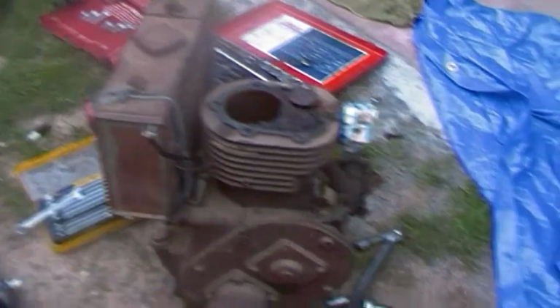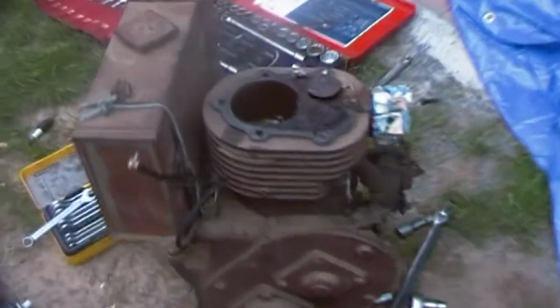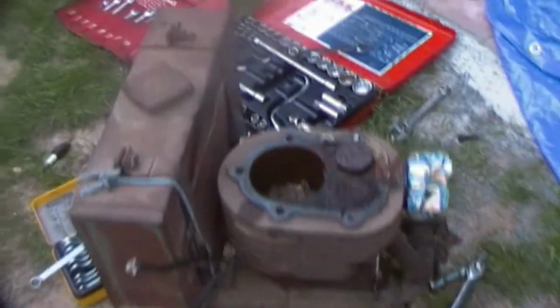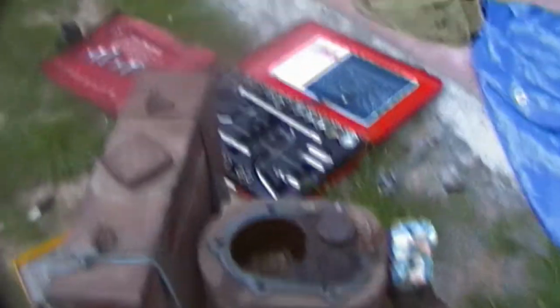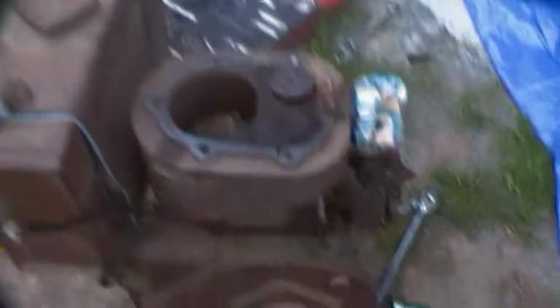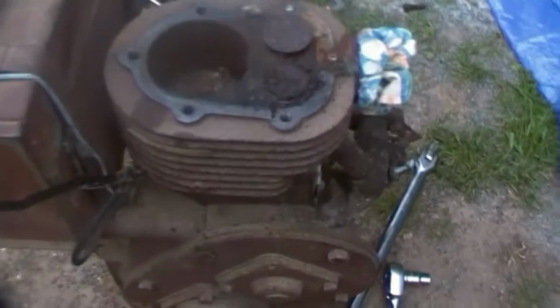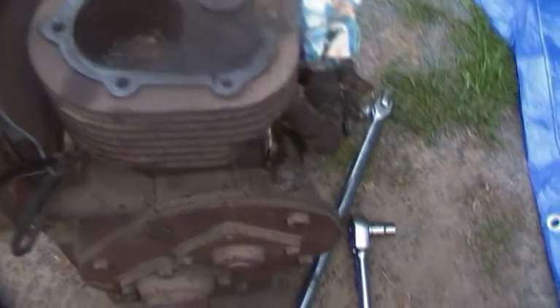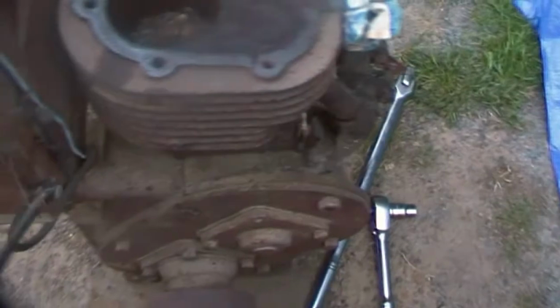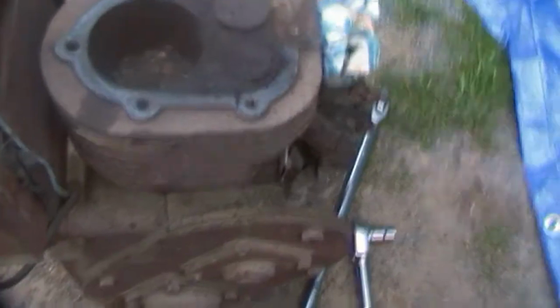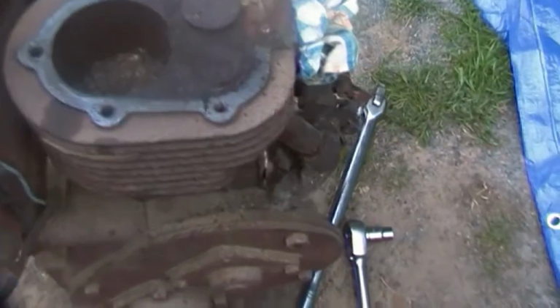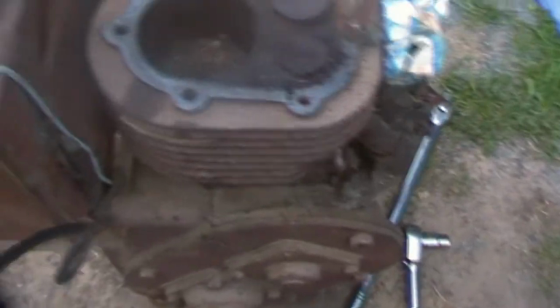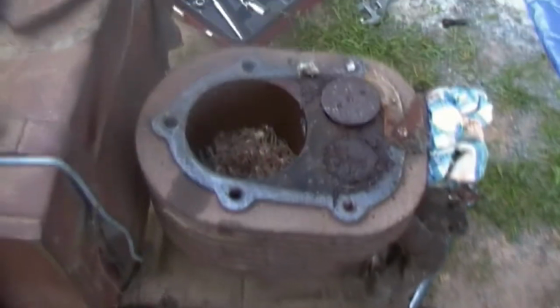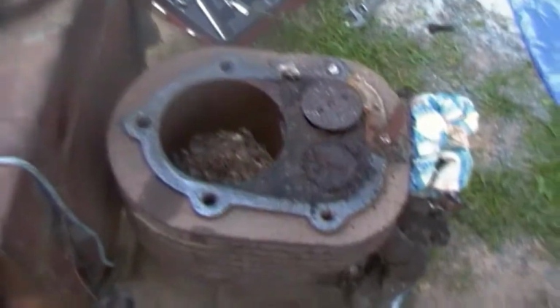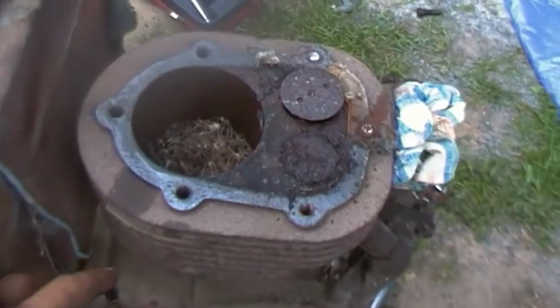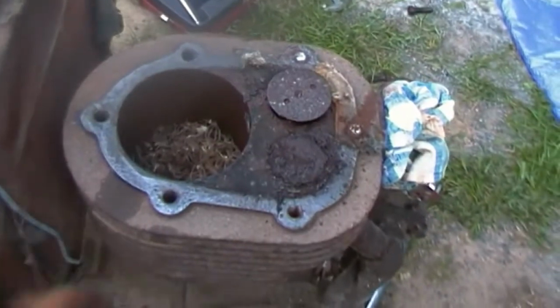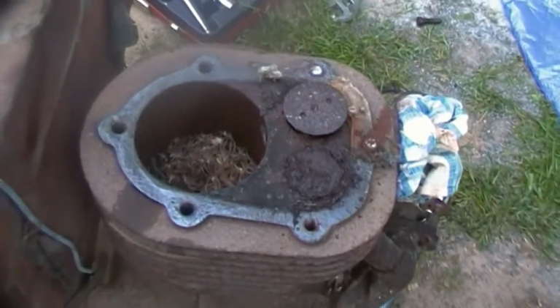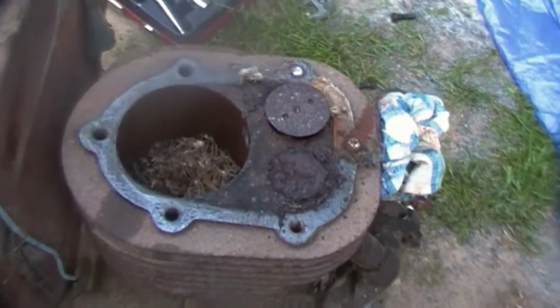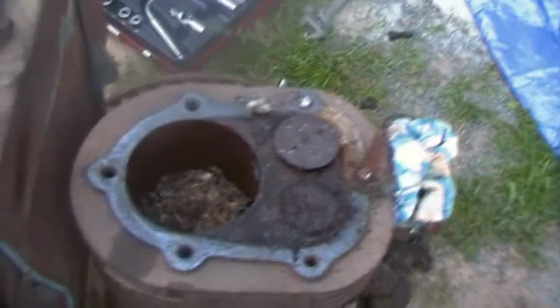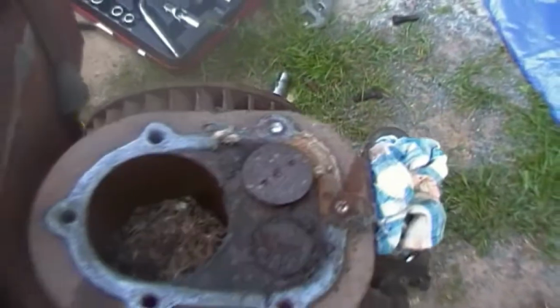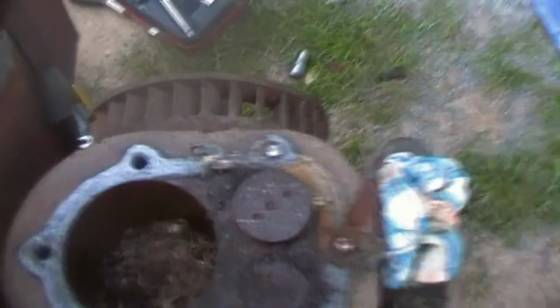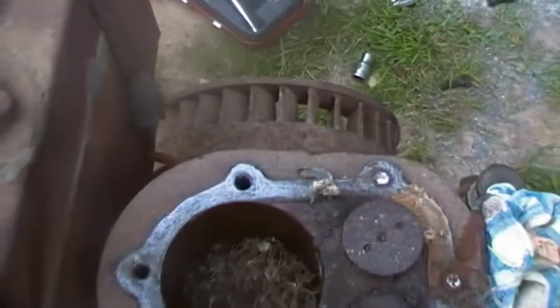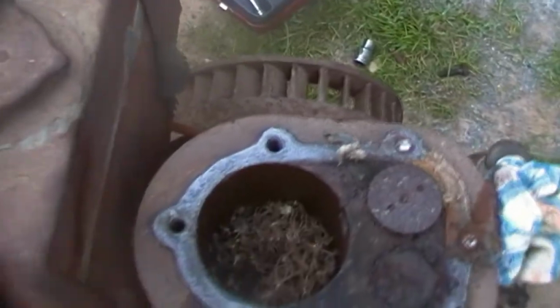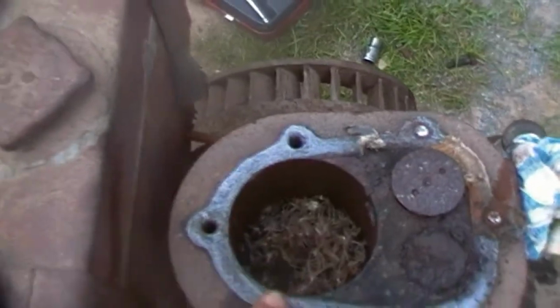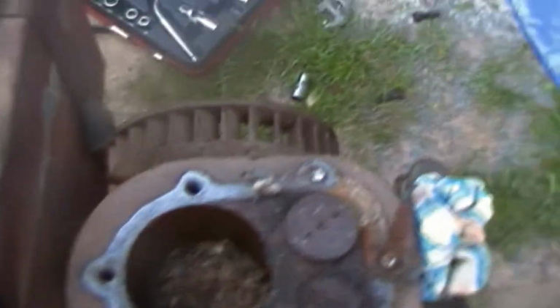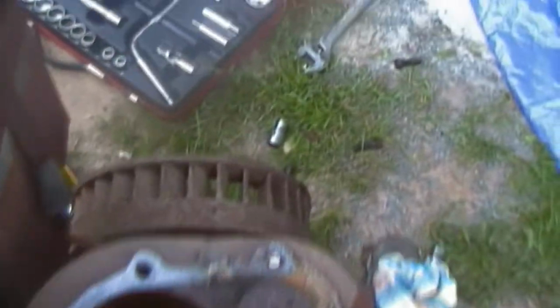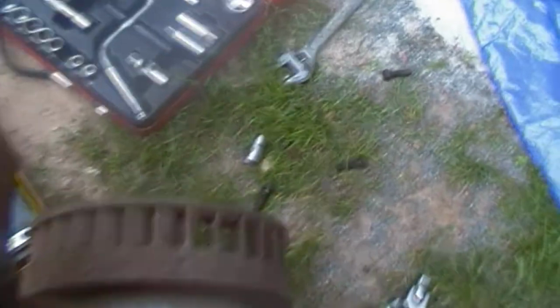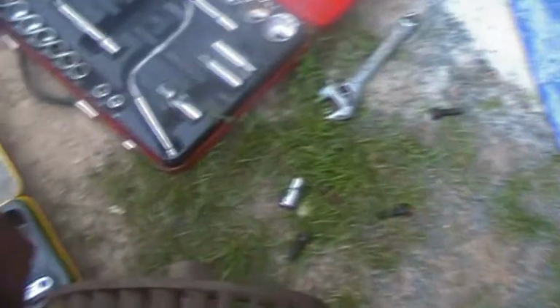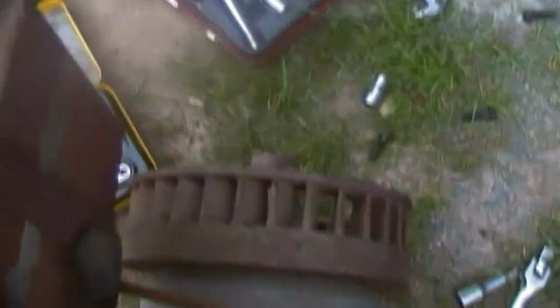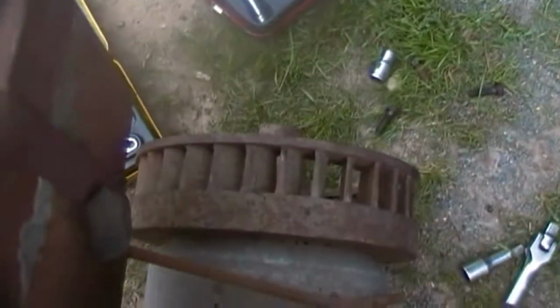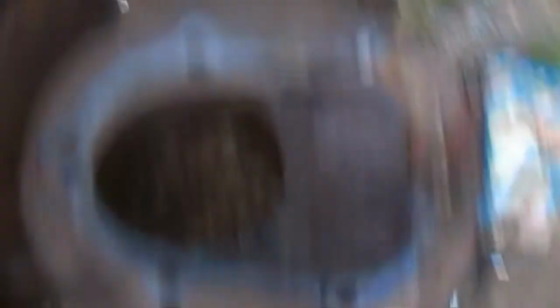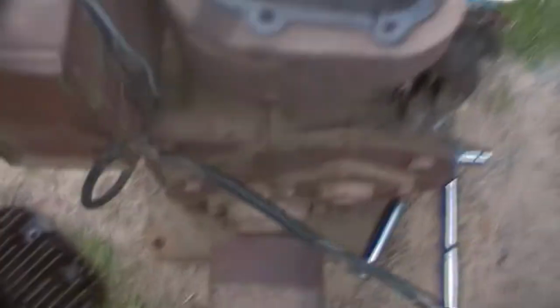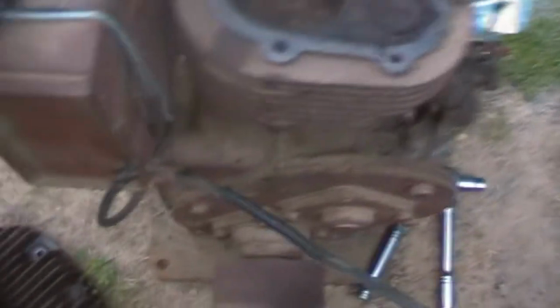The other day, hello there, didn't say hello. The other day, yesterday, we did a display and I put the Sidley up running. It went via one of the members' houses and this was in his scrap pile.